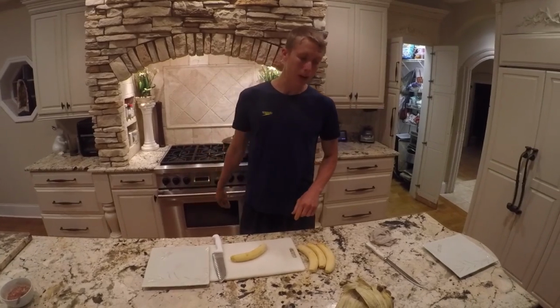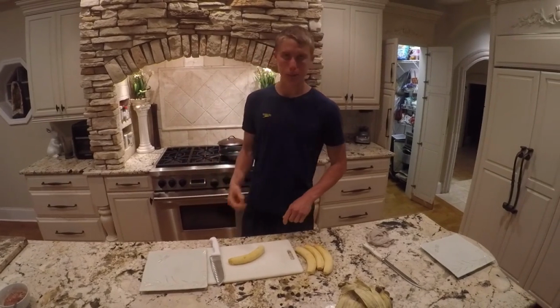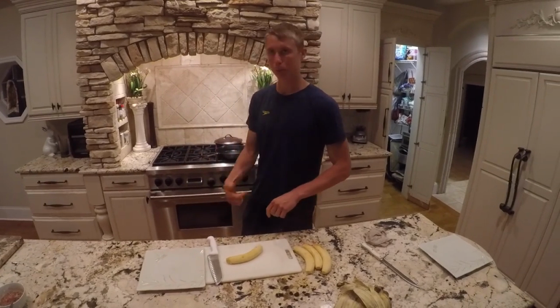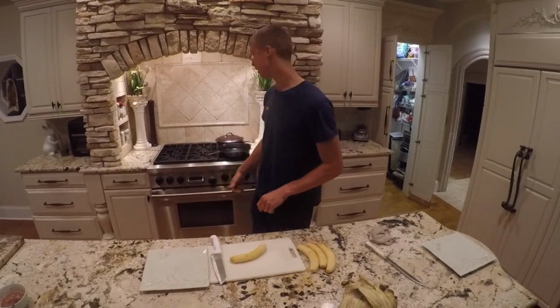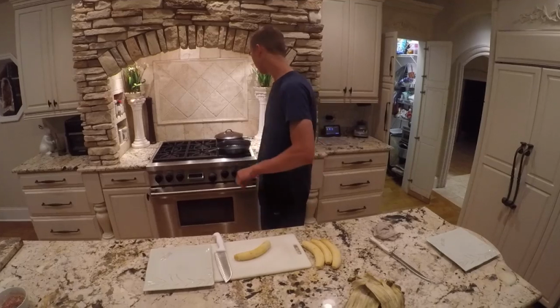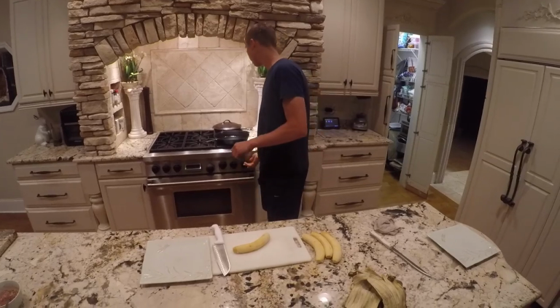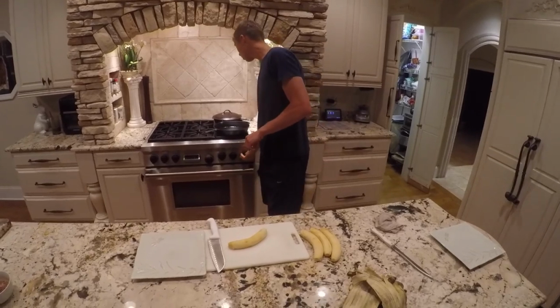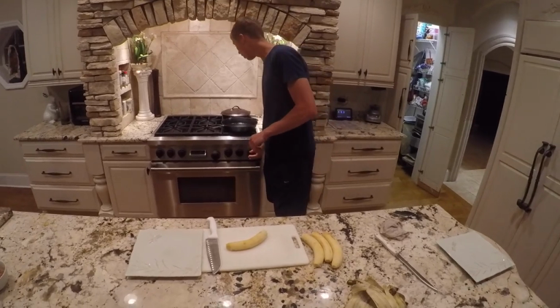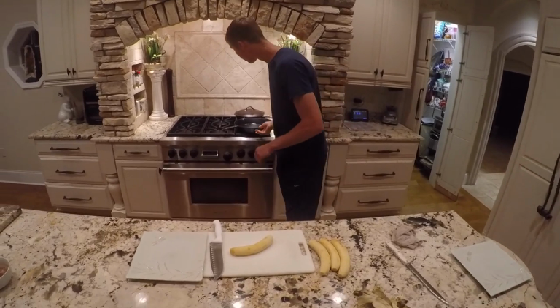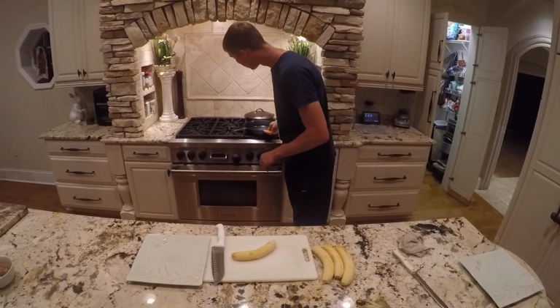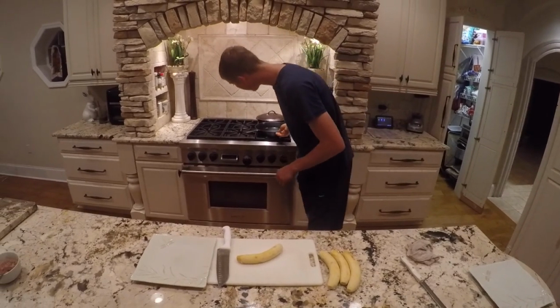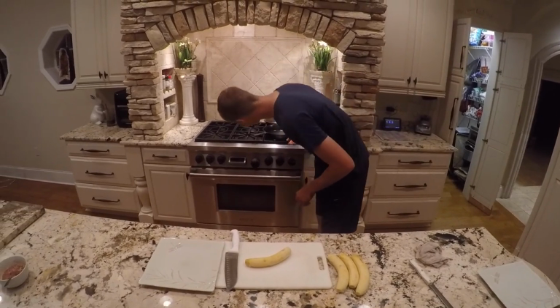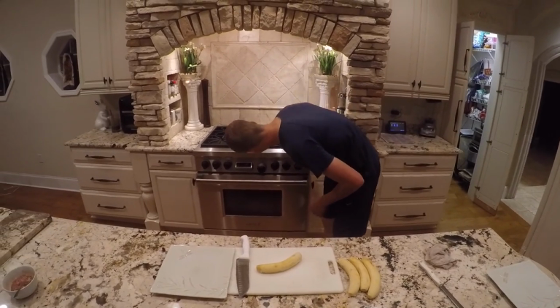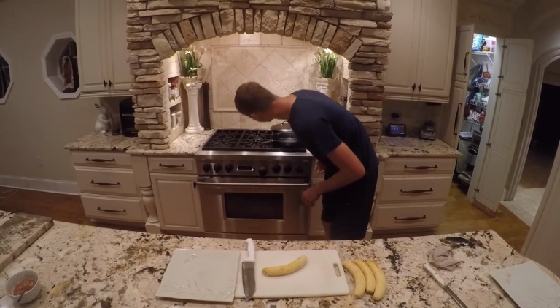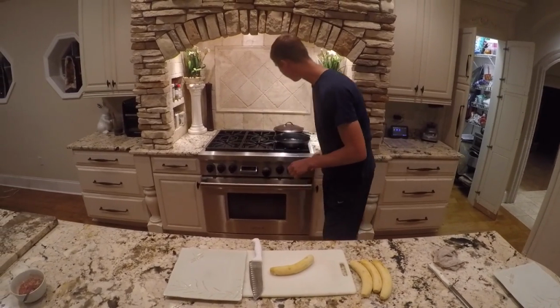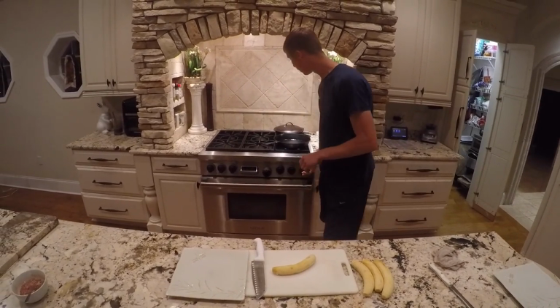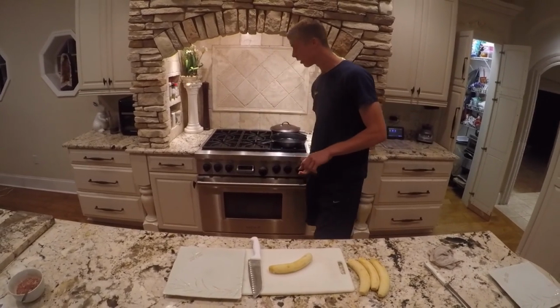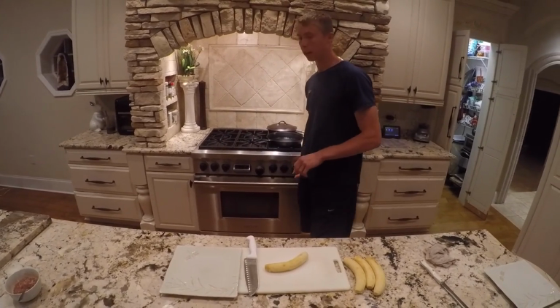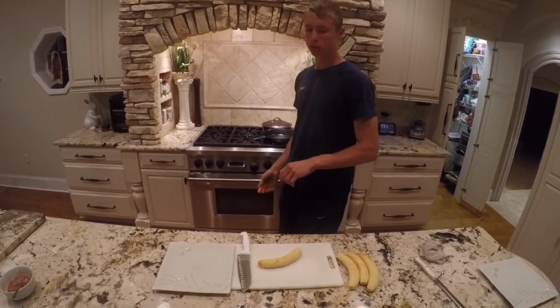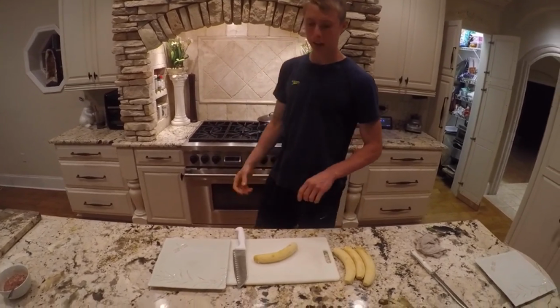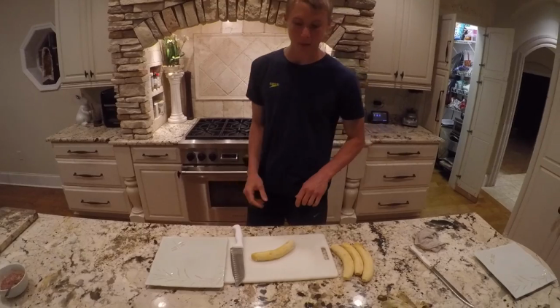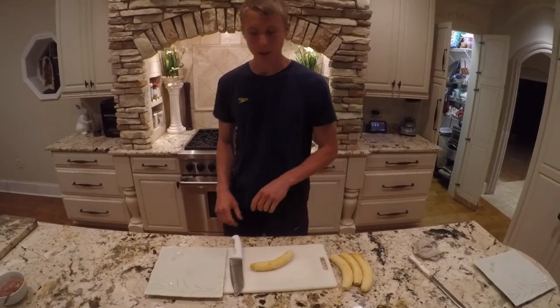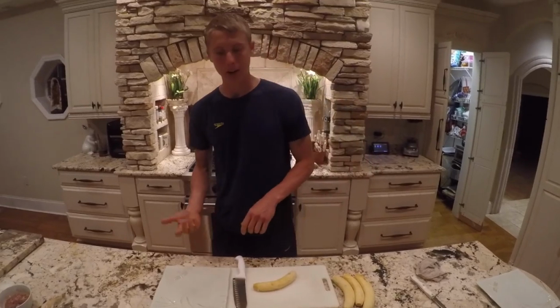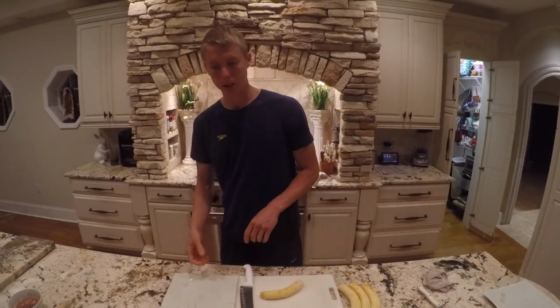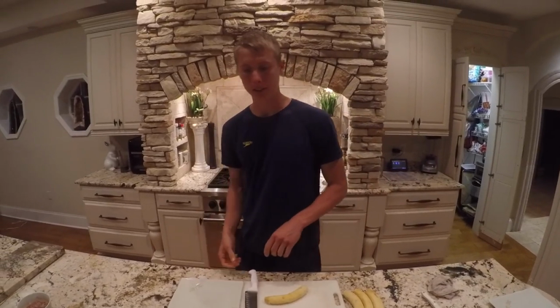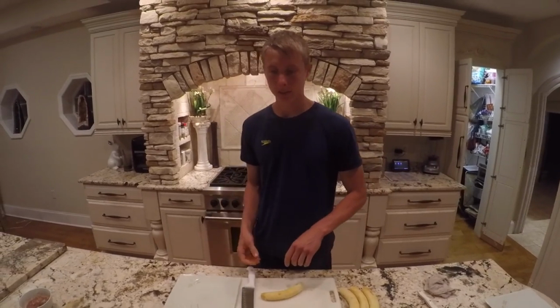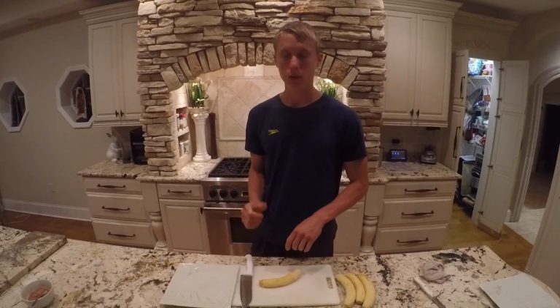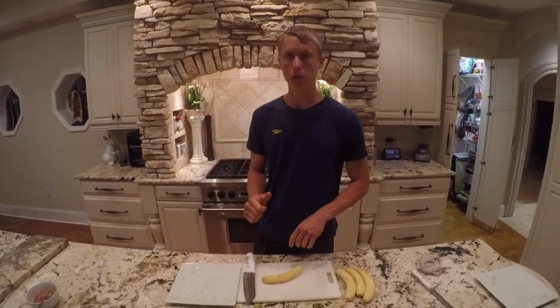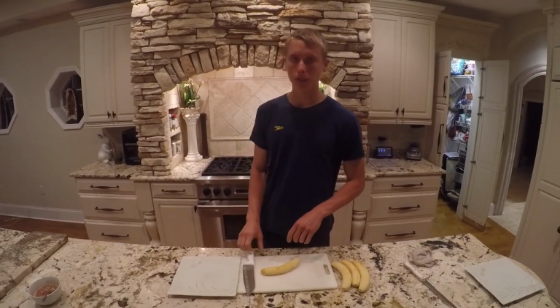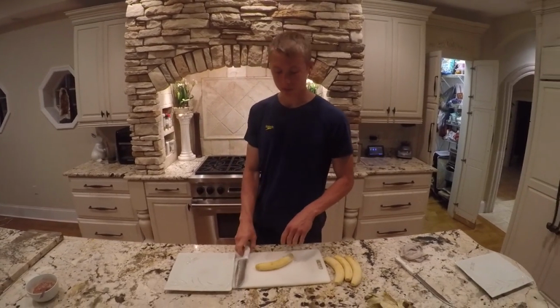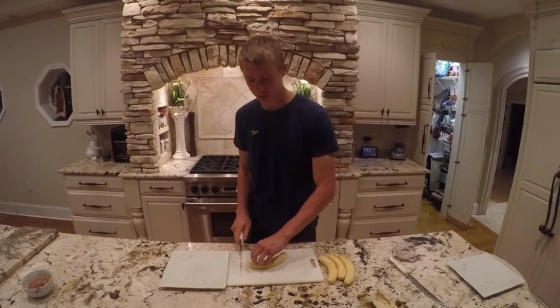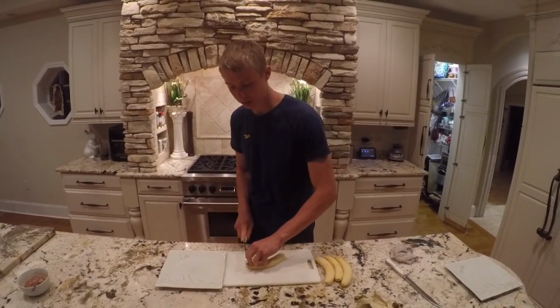We're back. Peeled the plantains. Let's turn this oil on. We're going to get it to about 350. You can use a candy thermometer or eyeball it, but we'll go for 350. It'll be good.